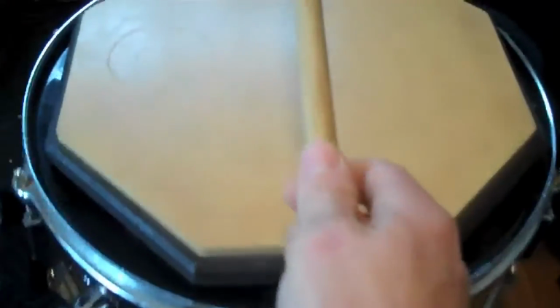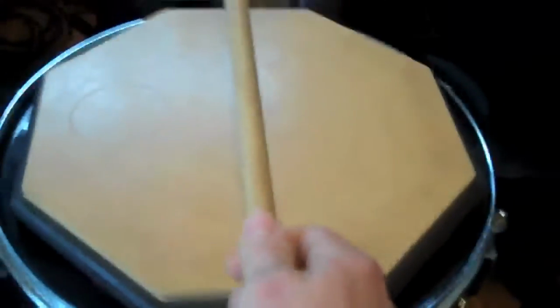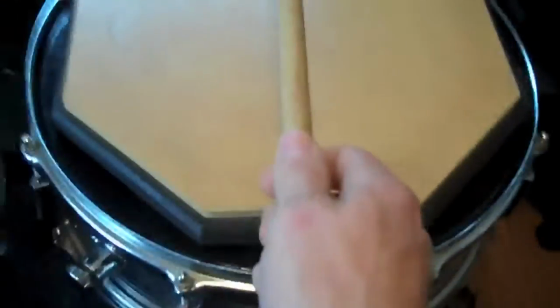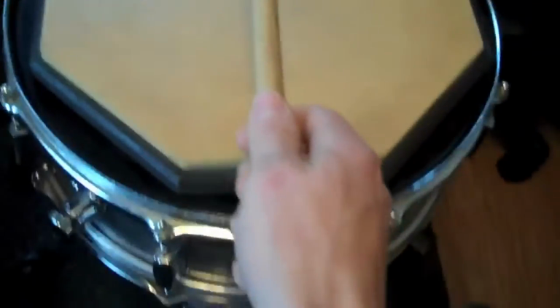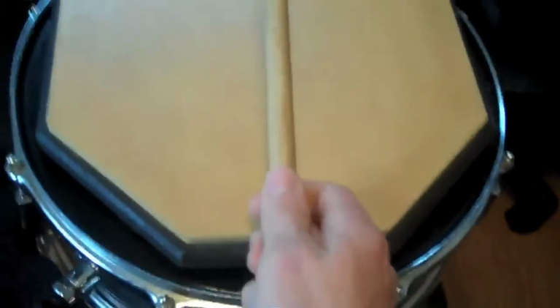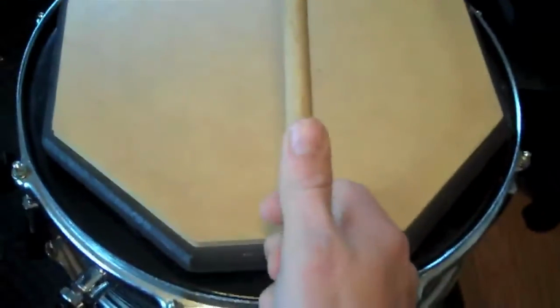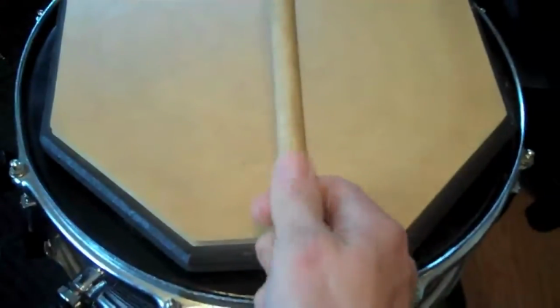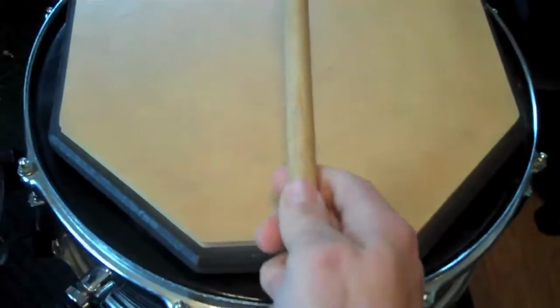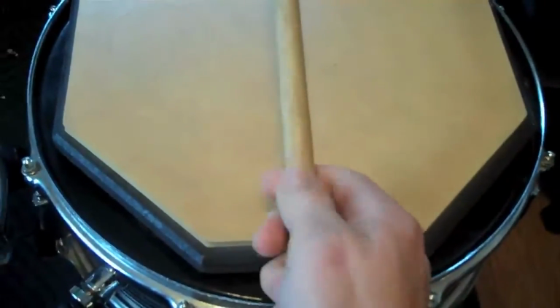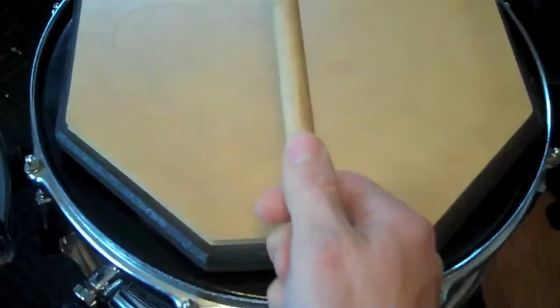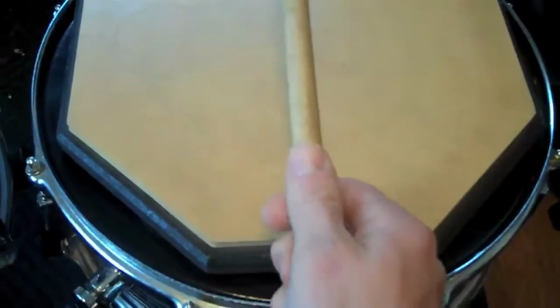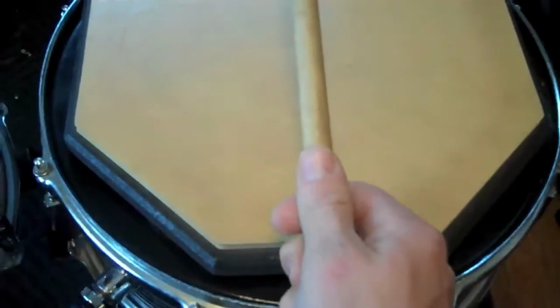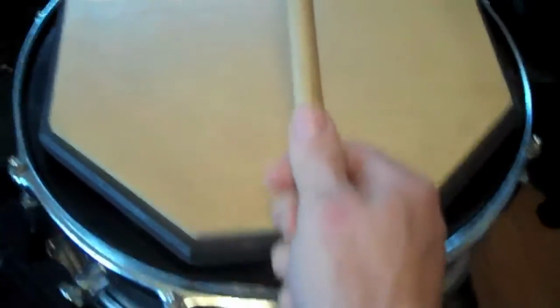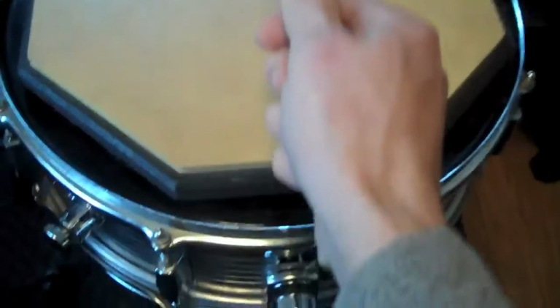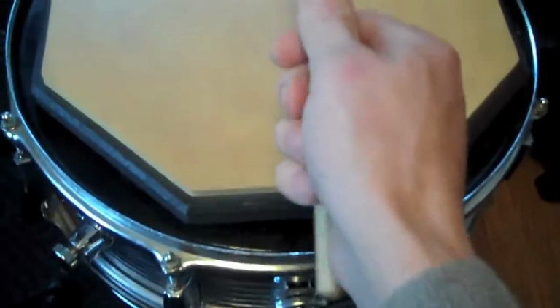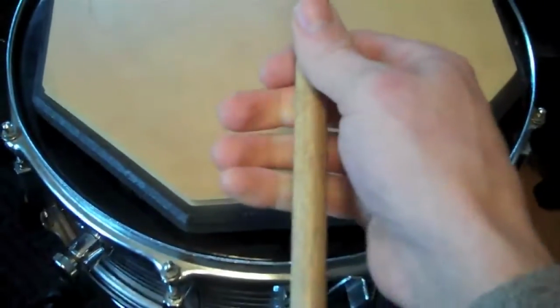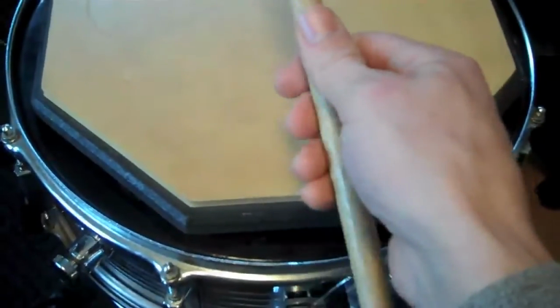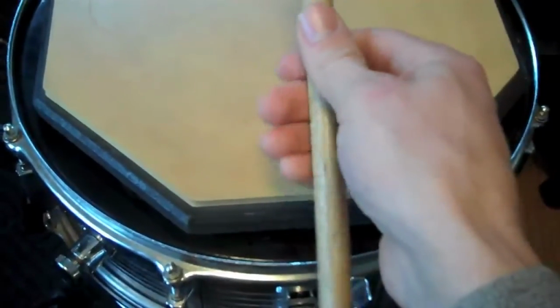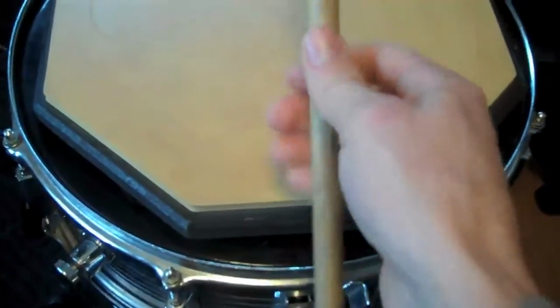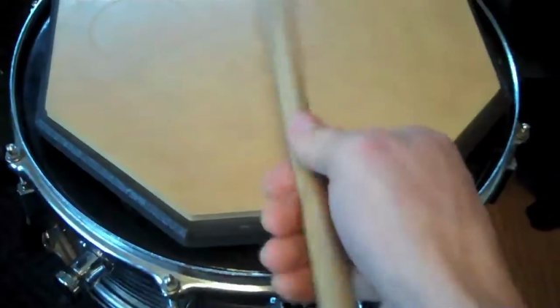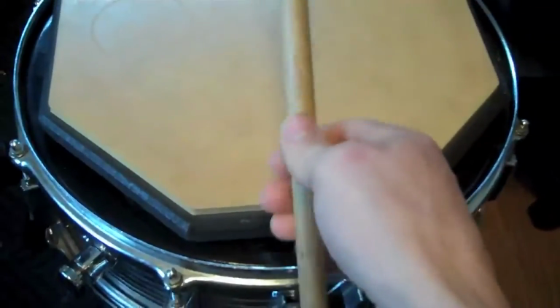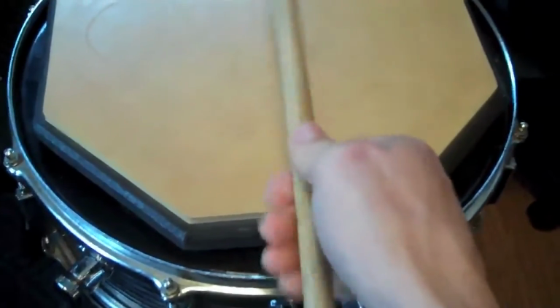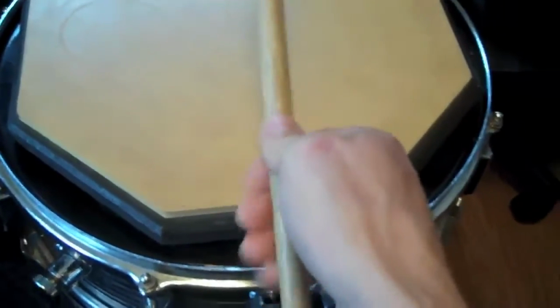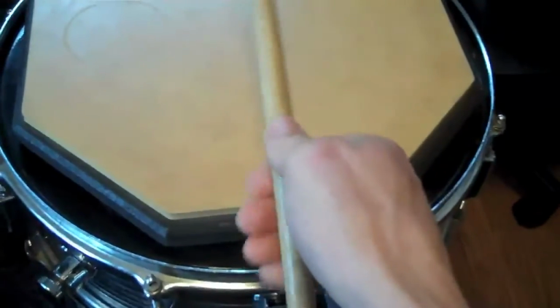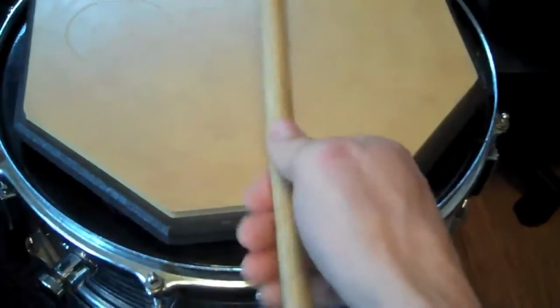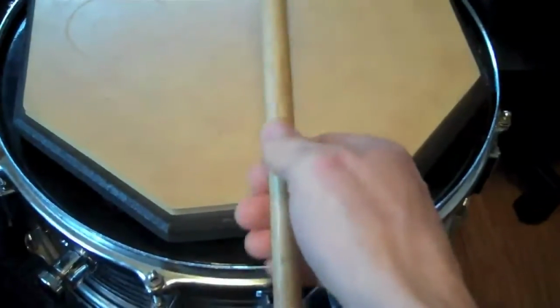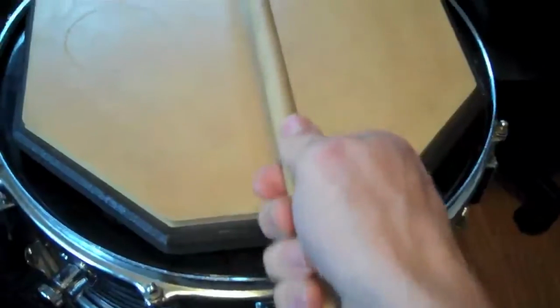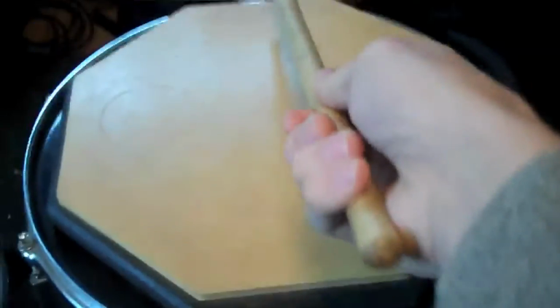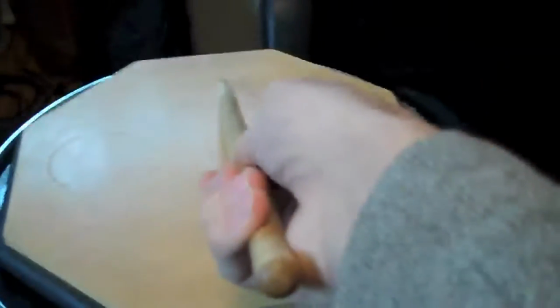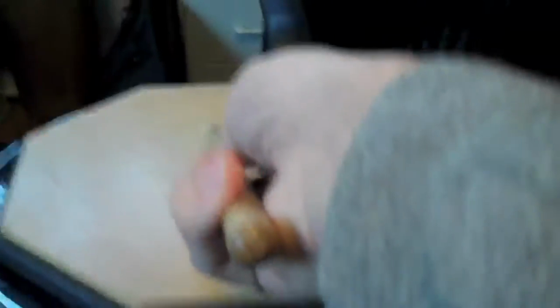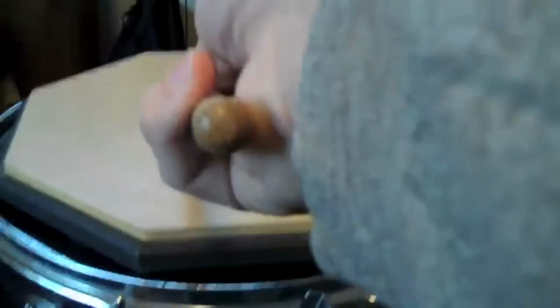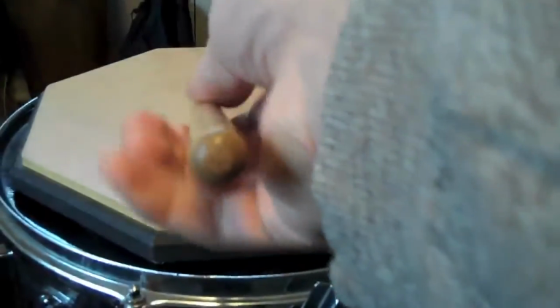Here's the bird's eye view. You can see my thumb is directly down the stick. And when I play, the stick stays very close to my hand. I can even go down to a different view.